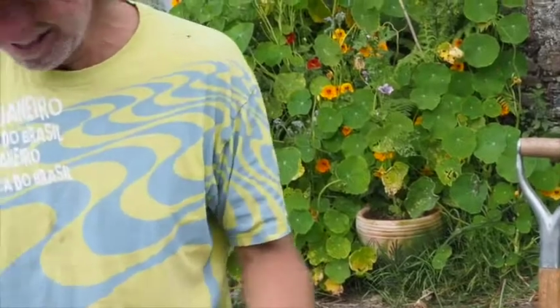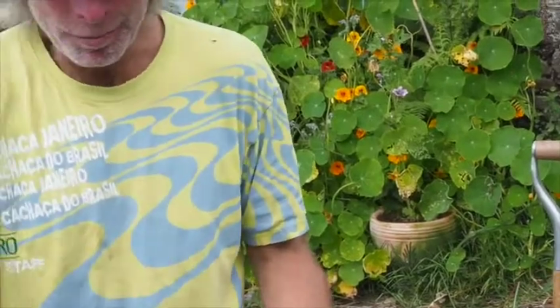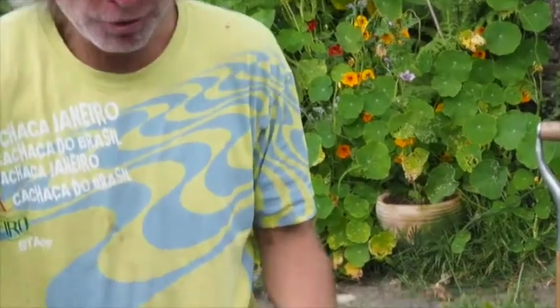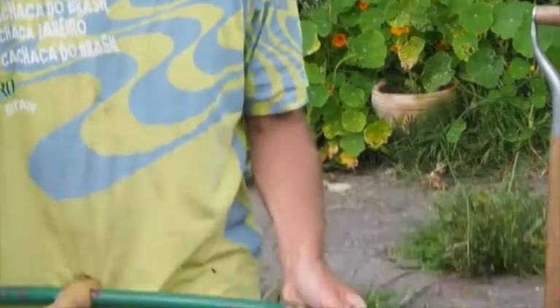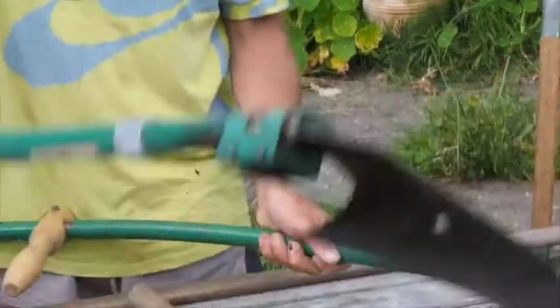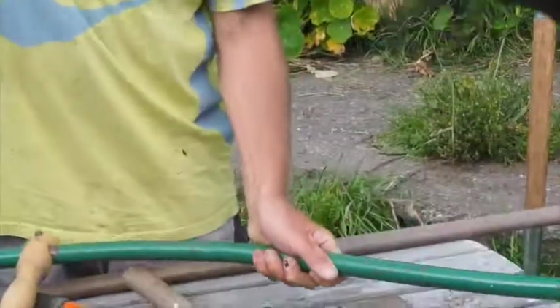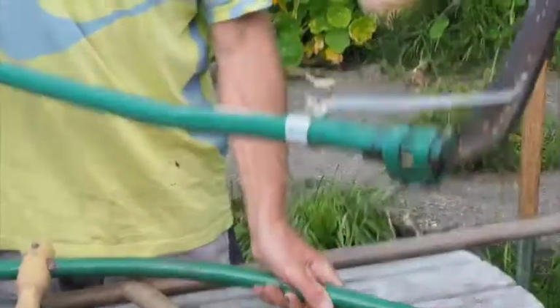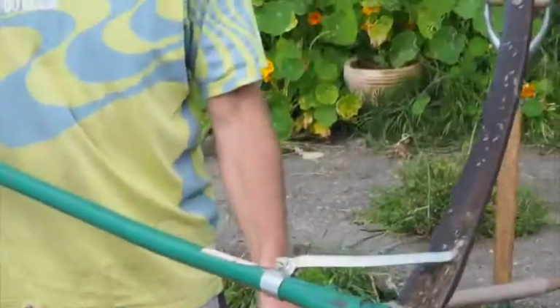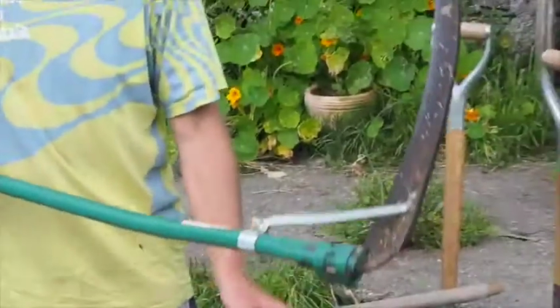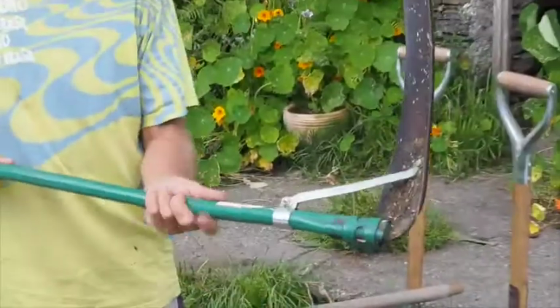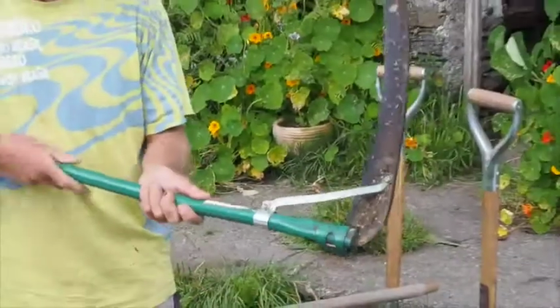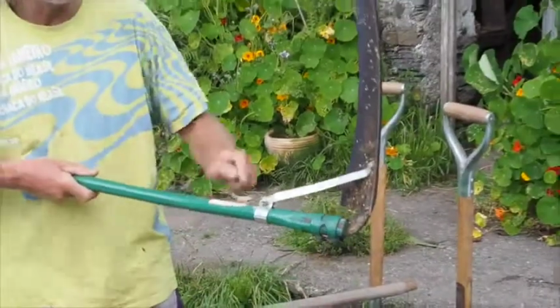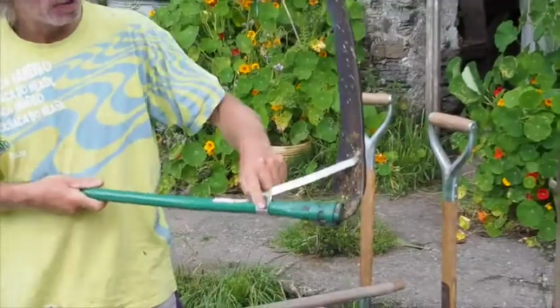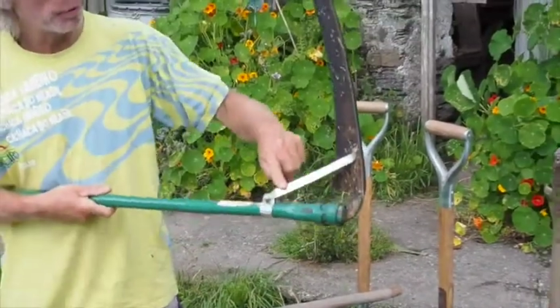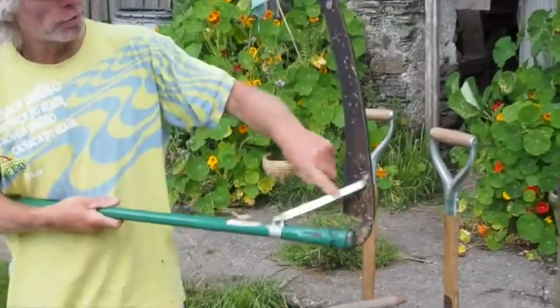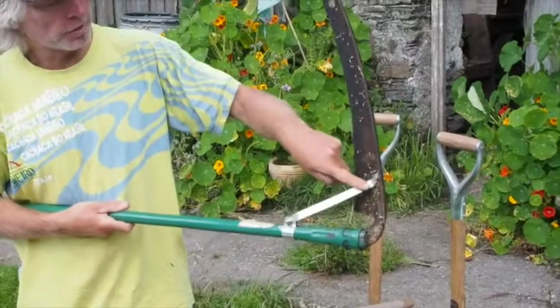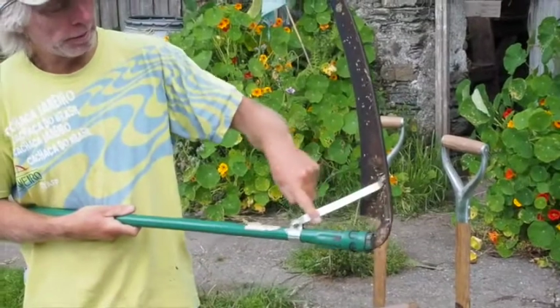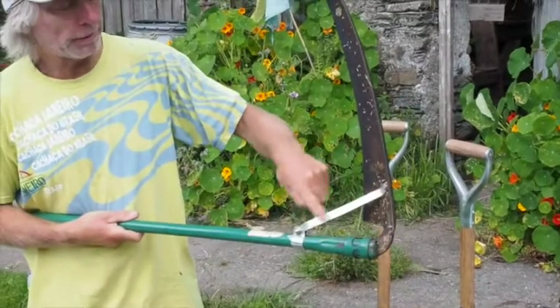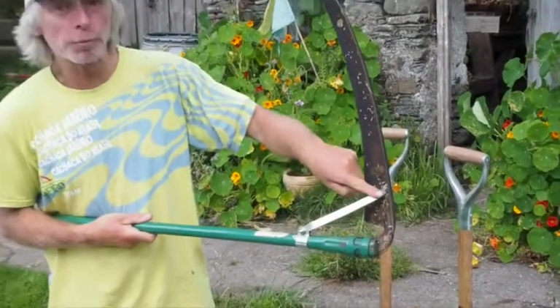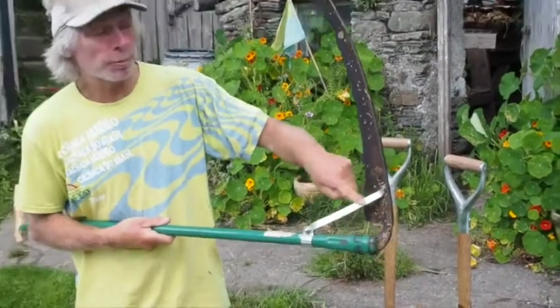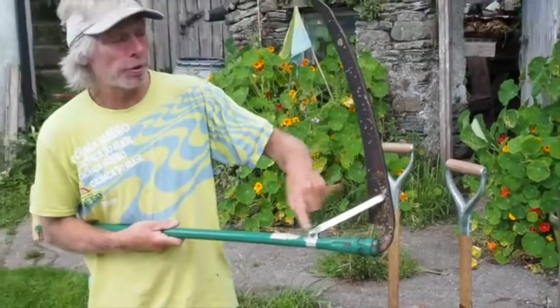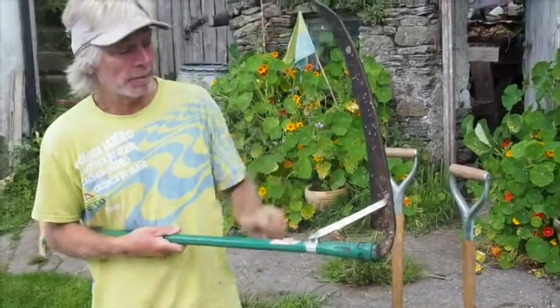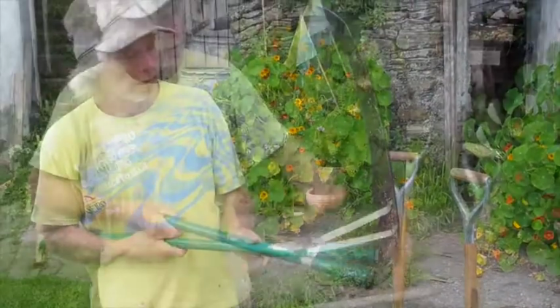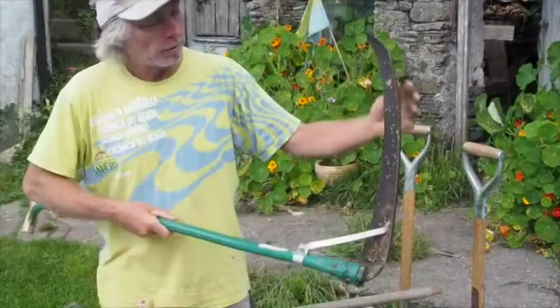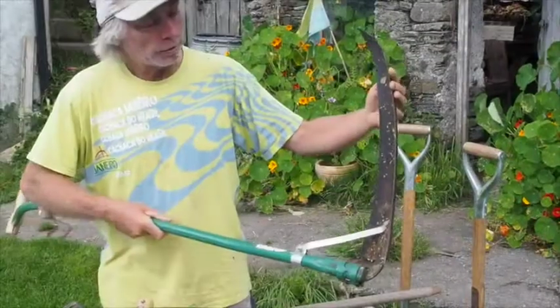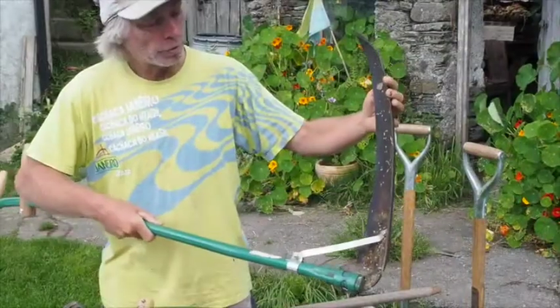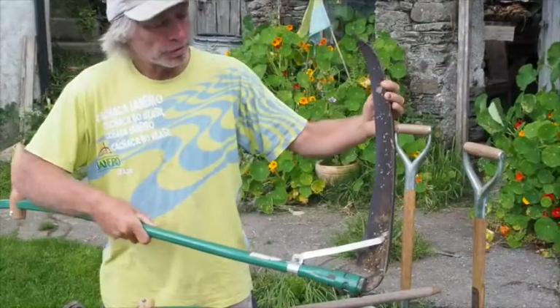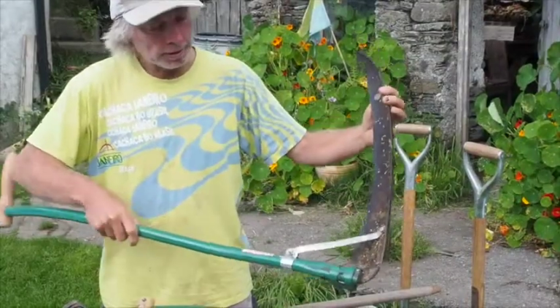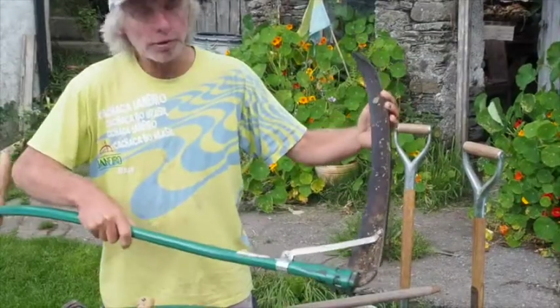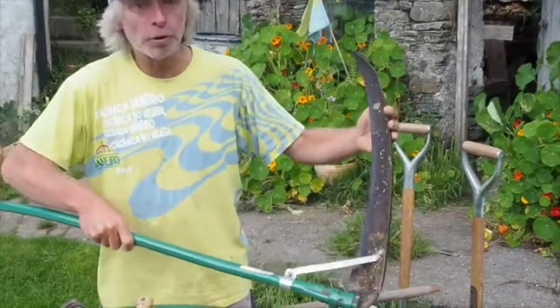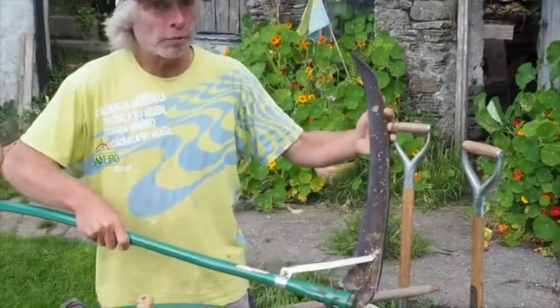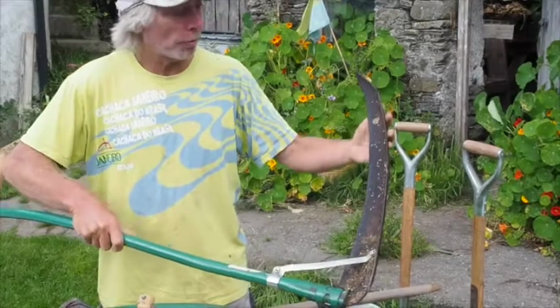So make sure with the scythe that you use this, what they call a grass nail. Heaven knows why — it's a peculiar name. It will make sure the scythe lasts a lot longer than if you don't.